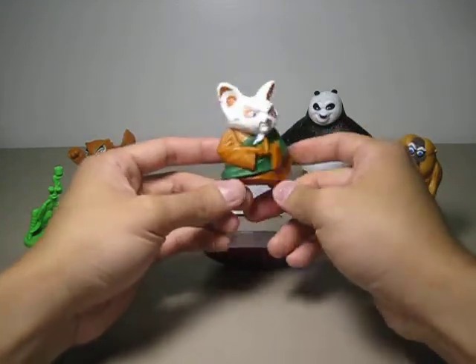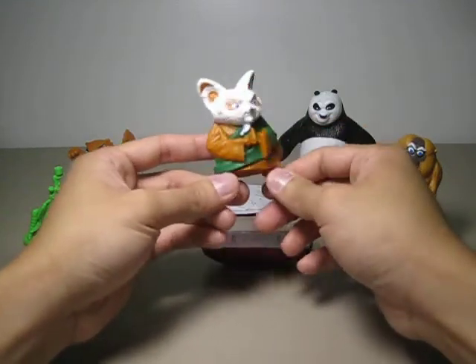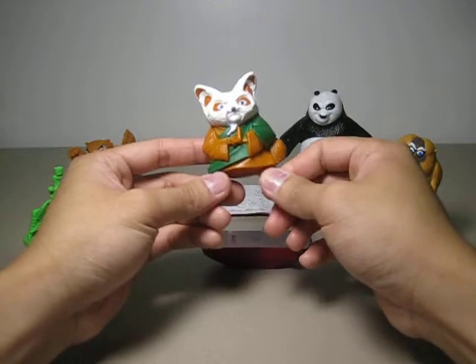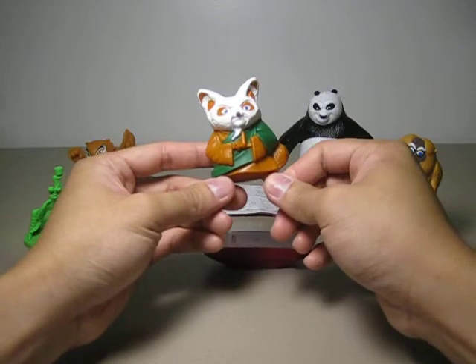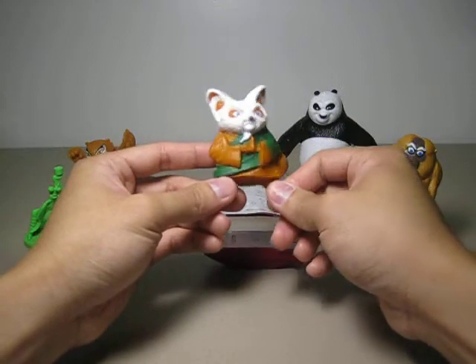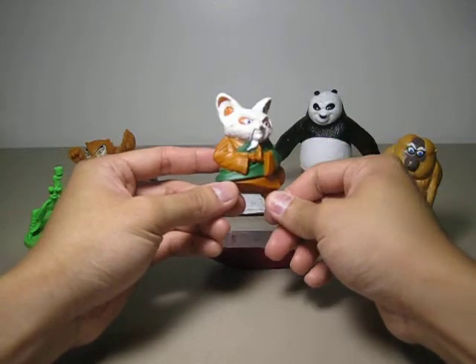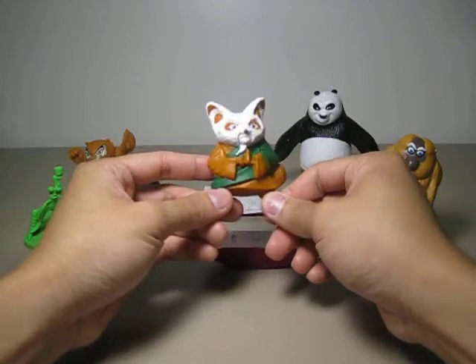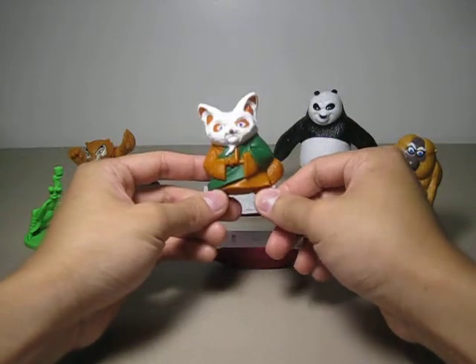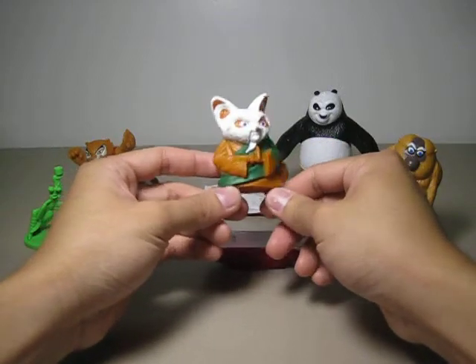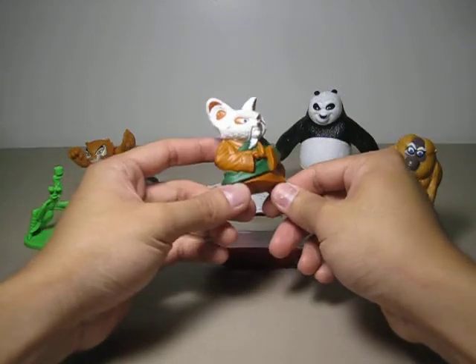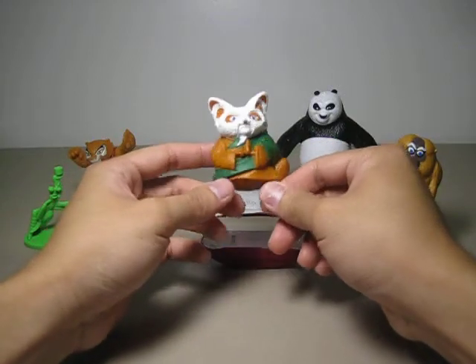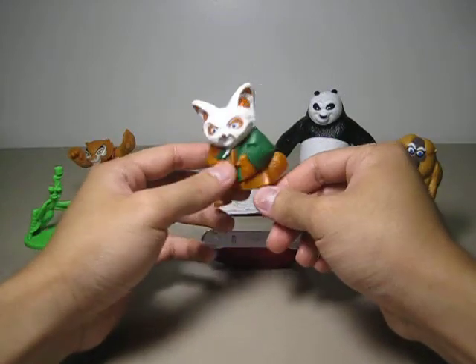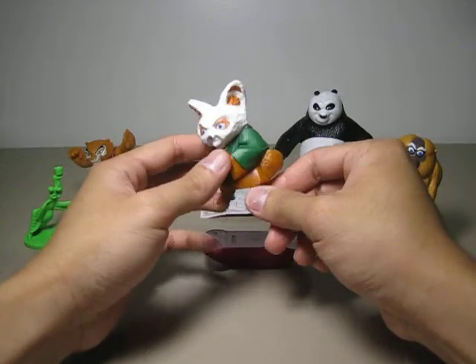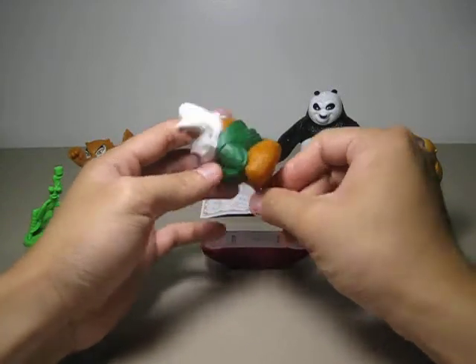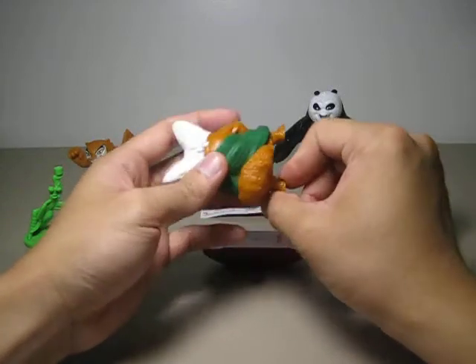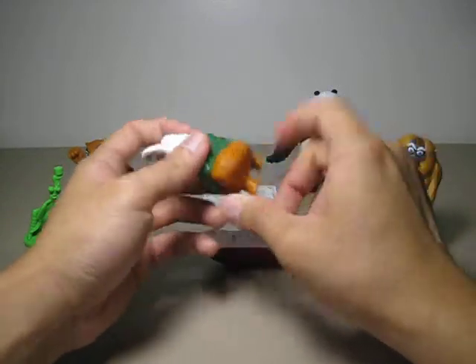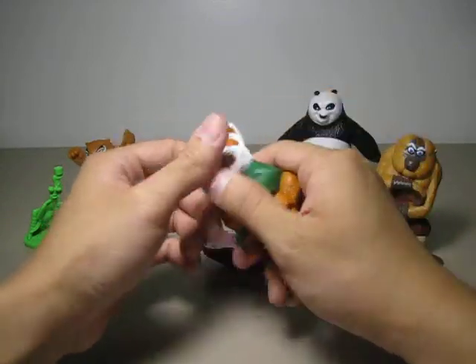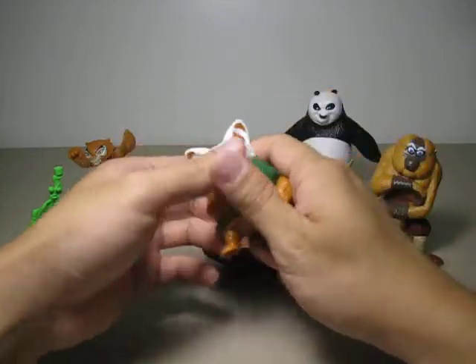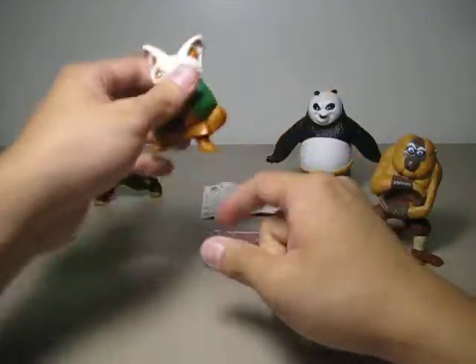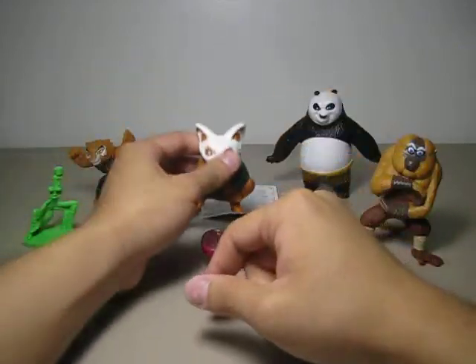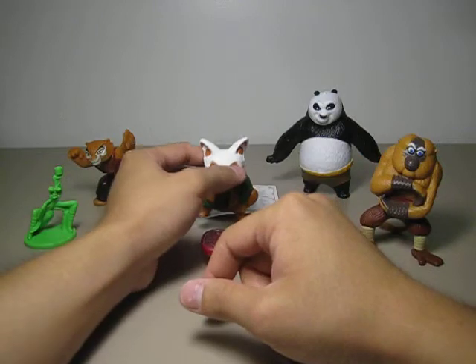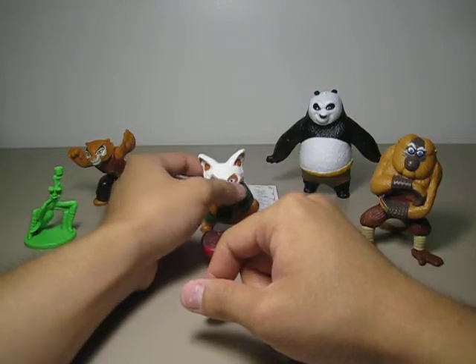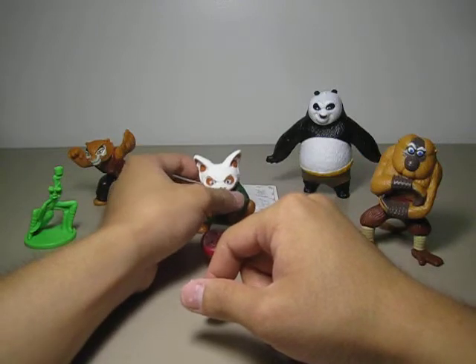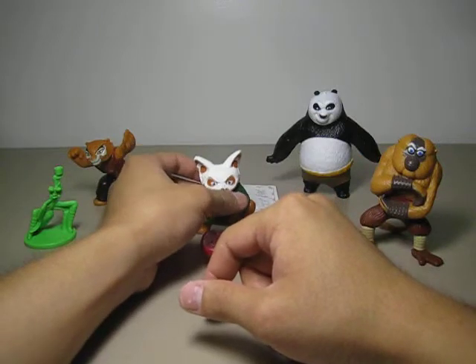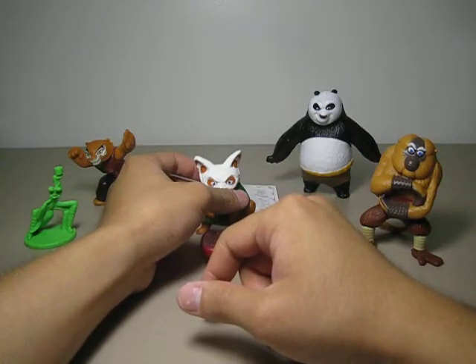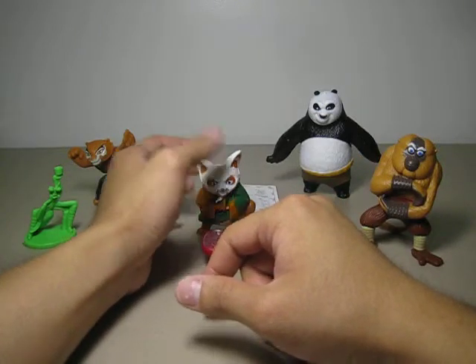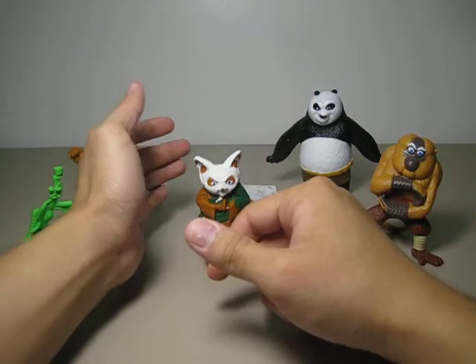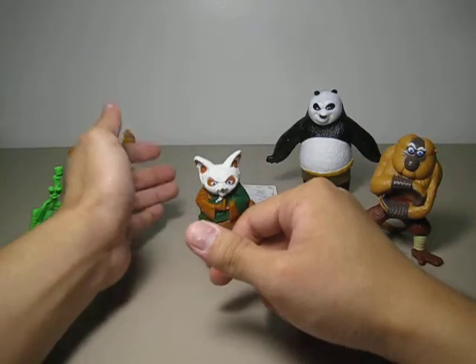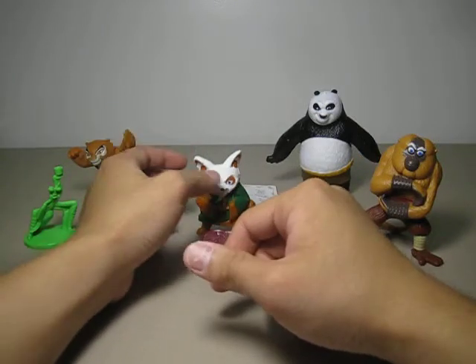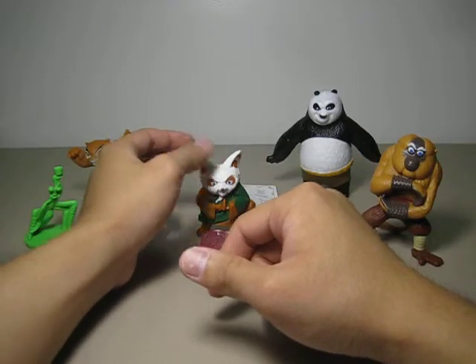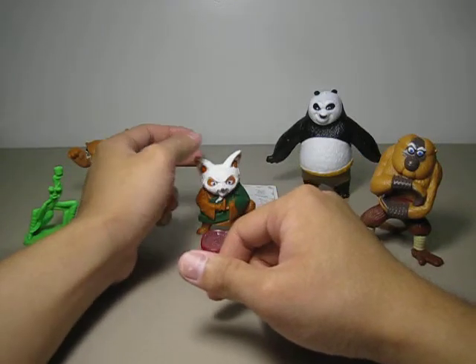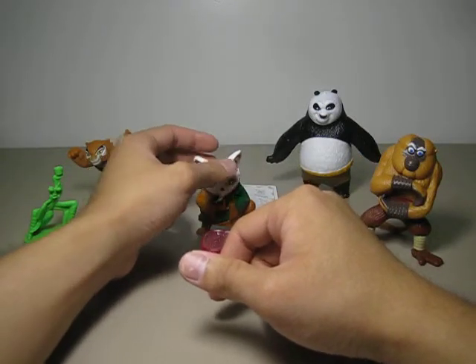He is in a pose with no articulation, no gimmick, no nothing. But he still makes a good display piece, and let's hope he fights a little bit more in the movie.